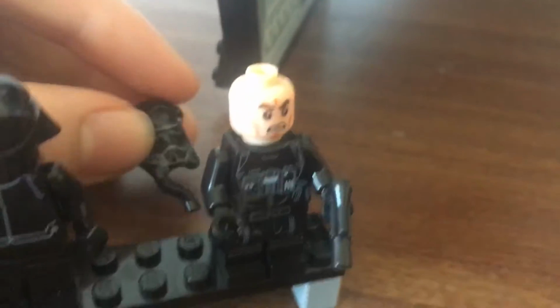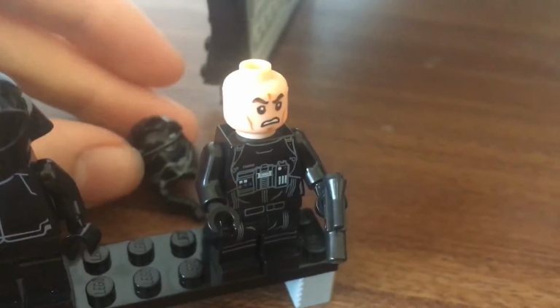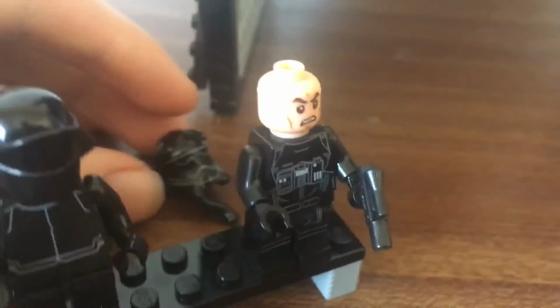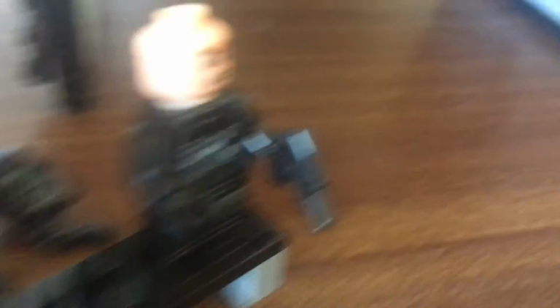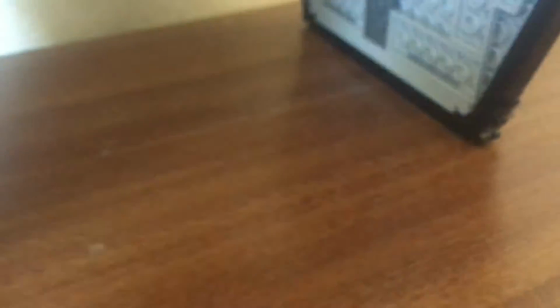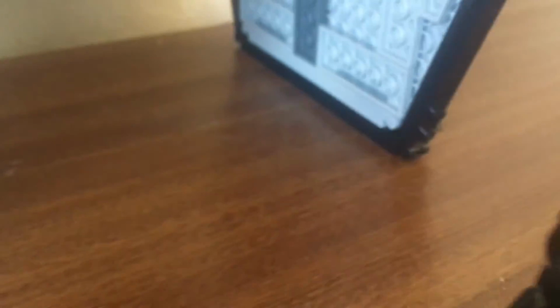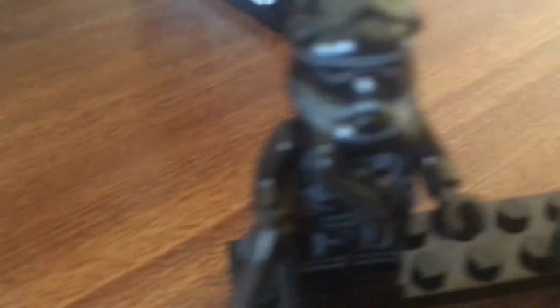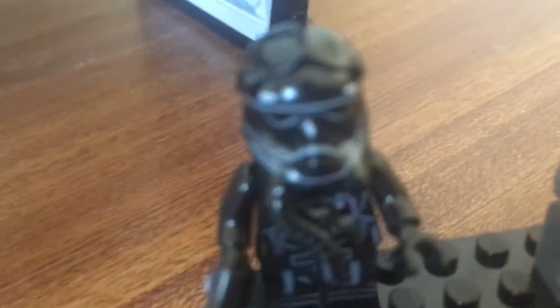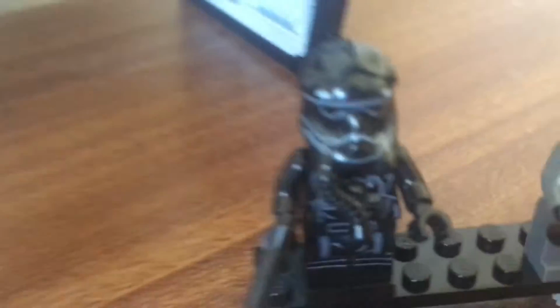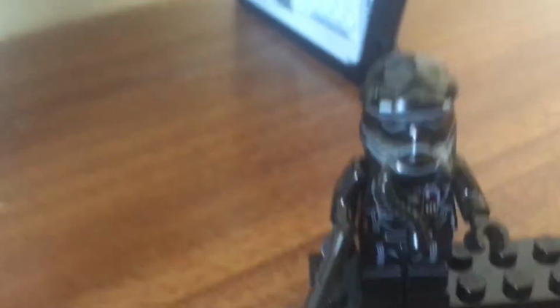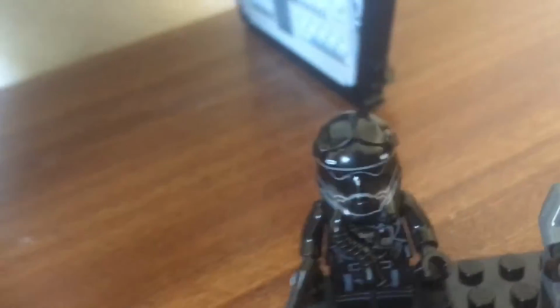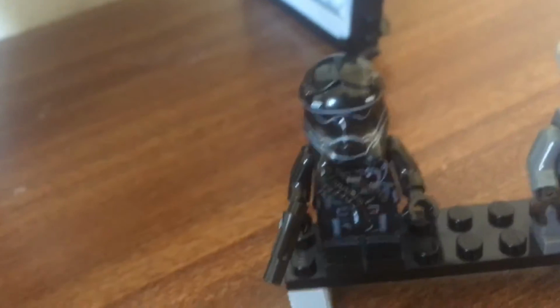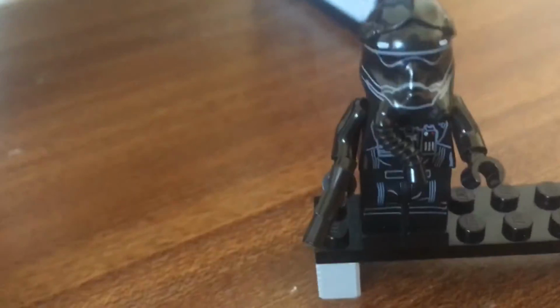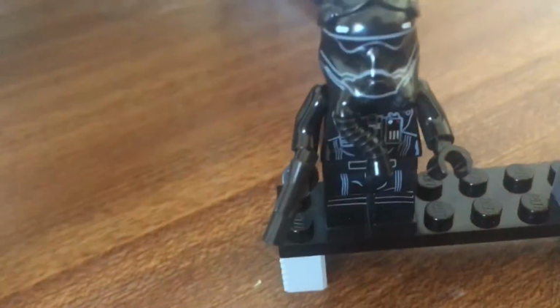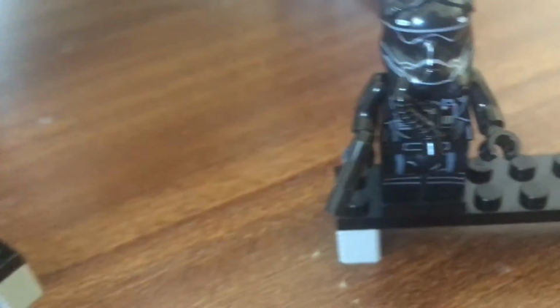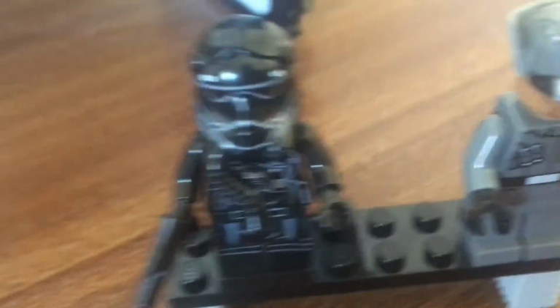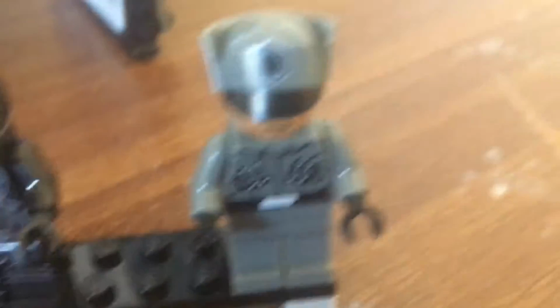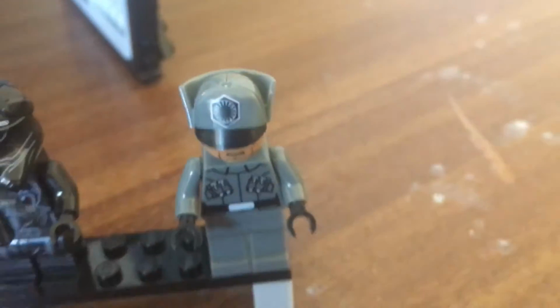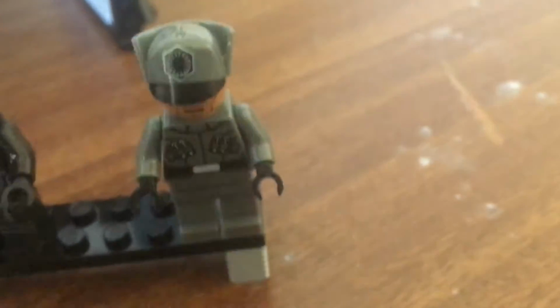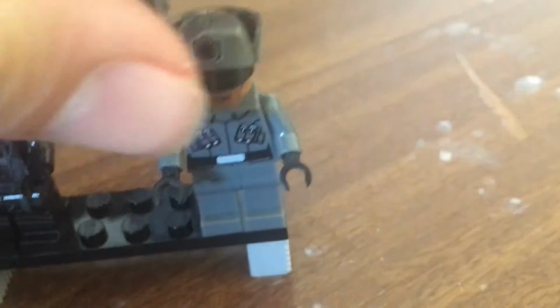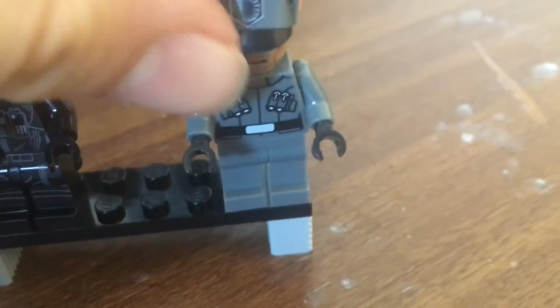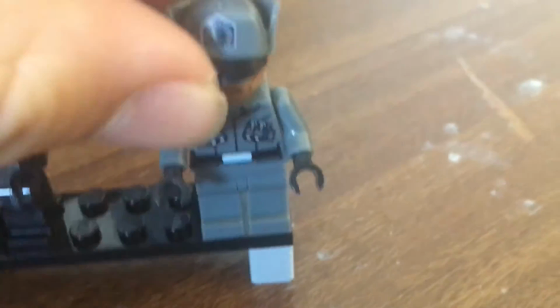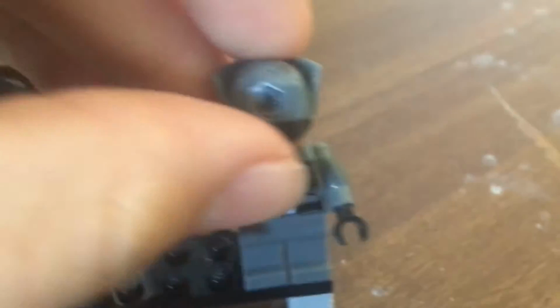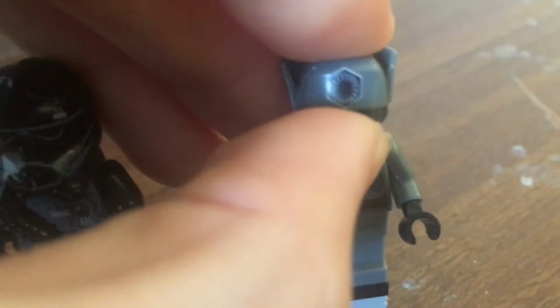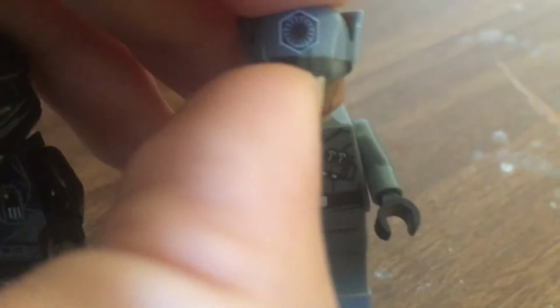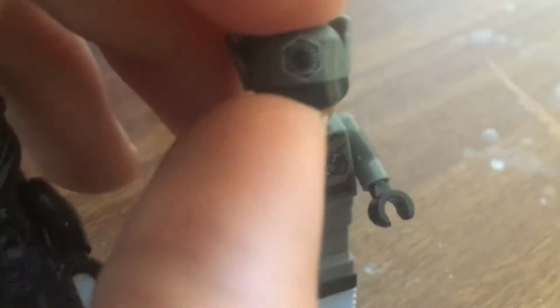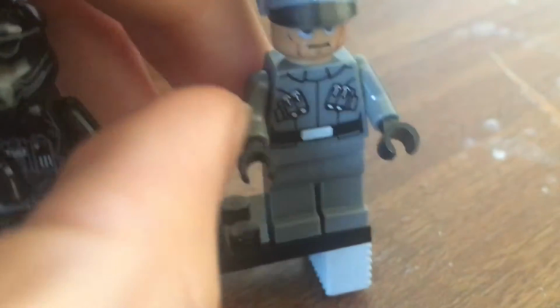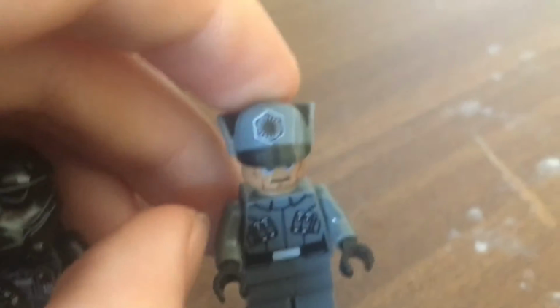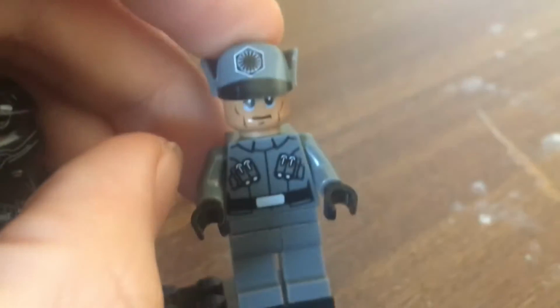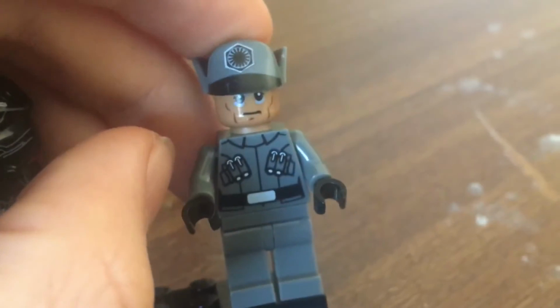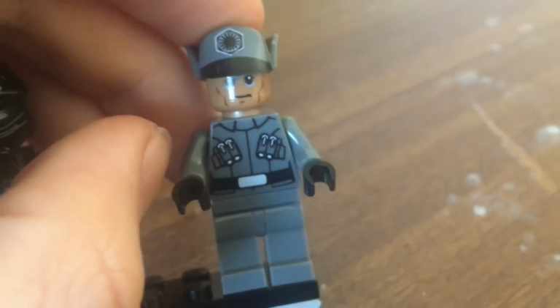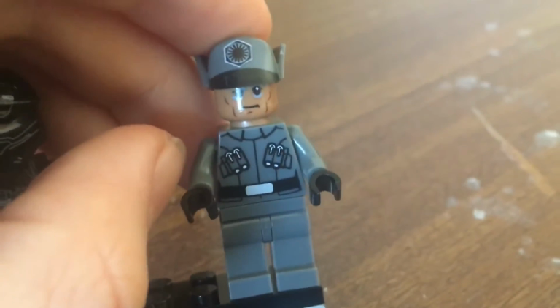And then to my right we have another one of those. Two of them came in that set with weapons. And over here we have a First Order Imperial officer with a cap, and he's tired or something.